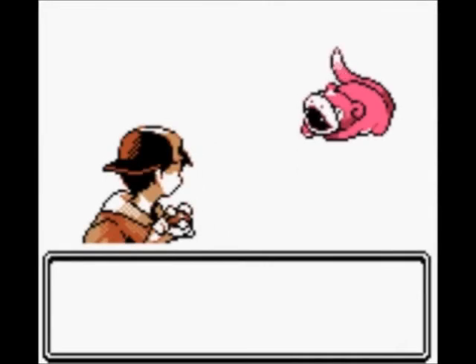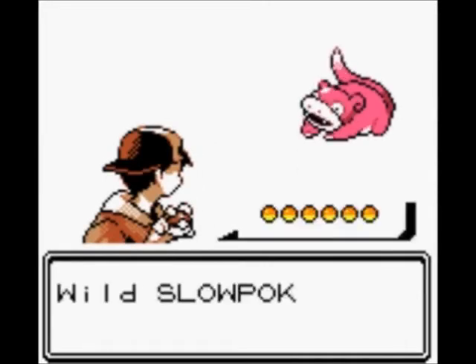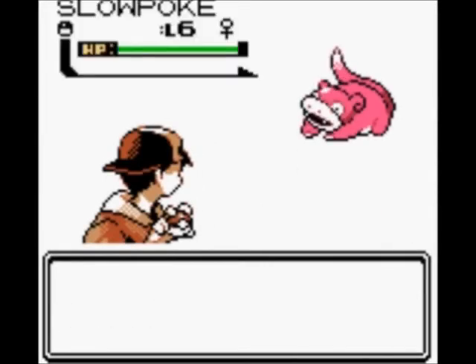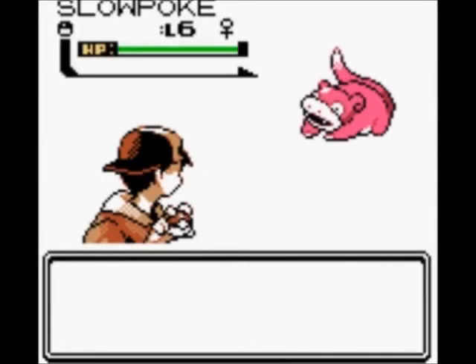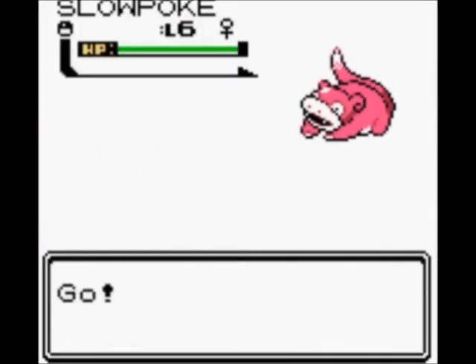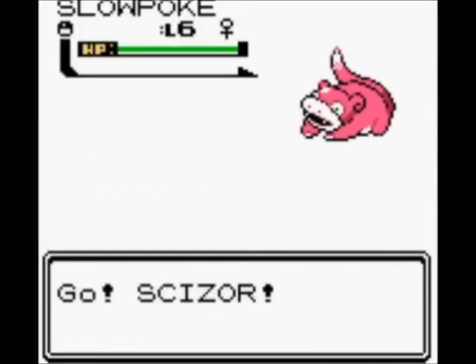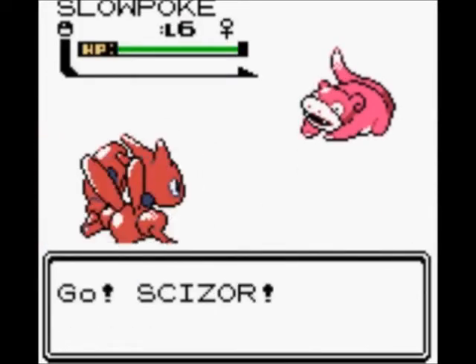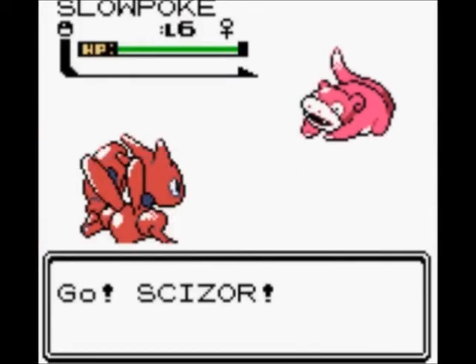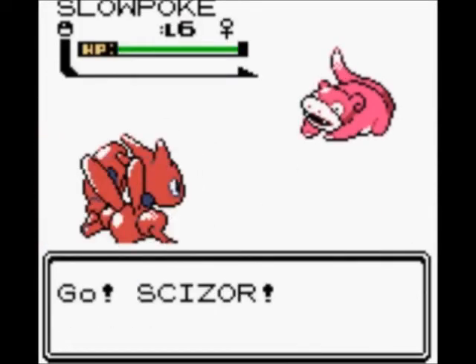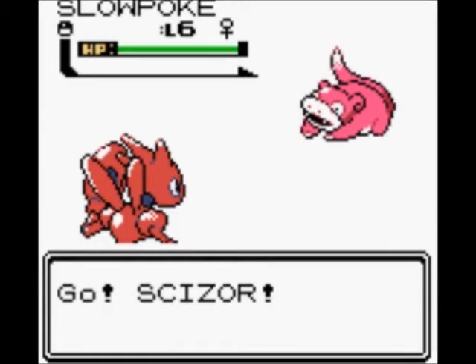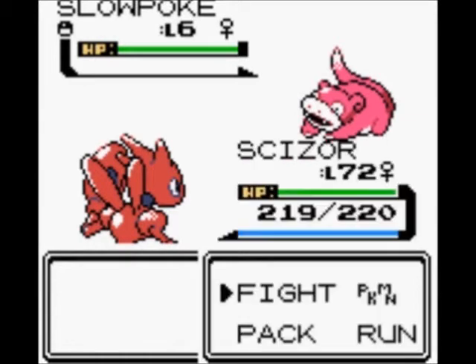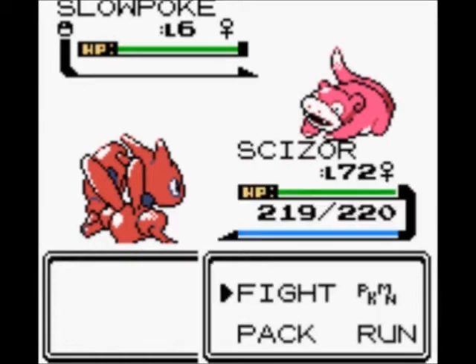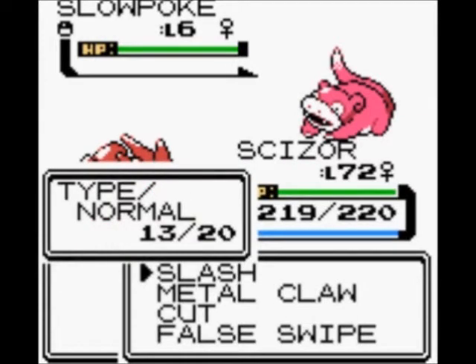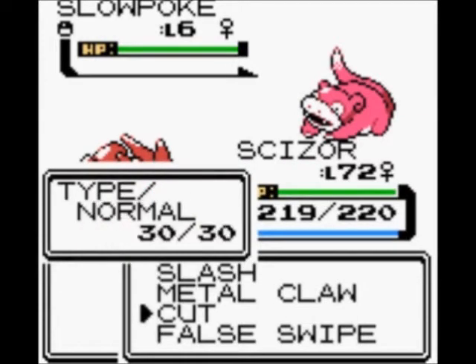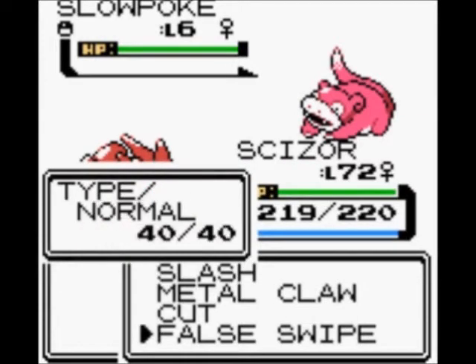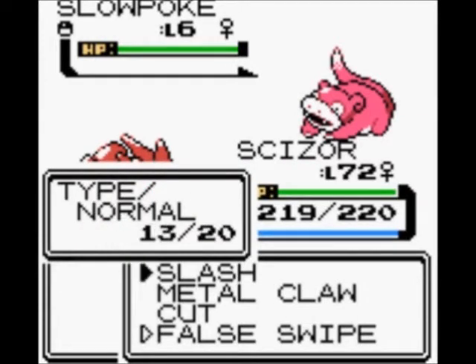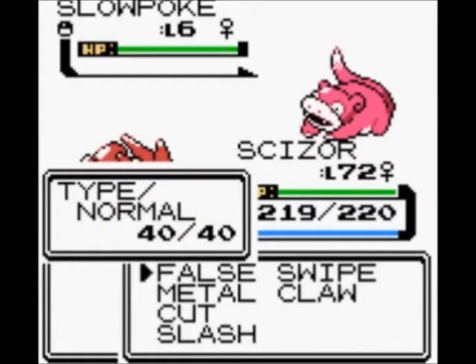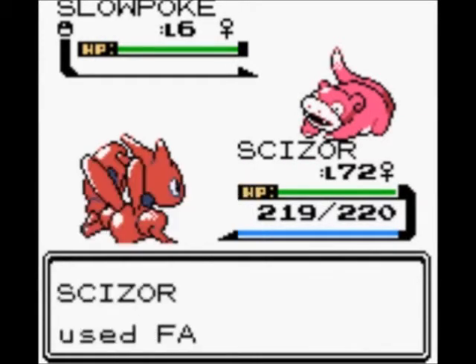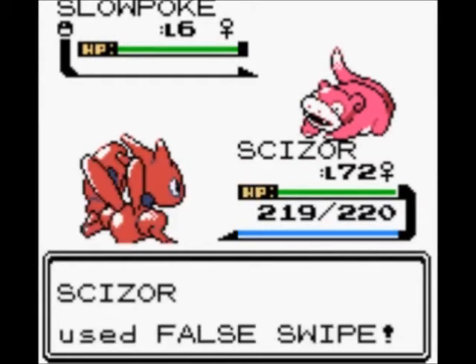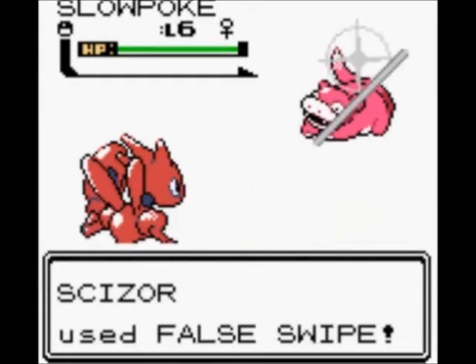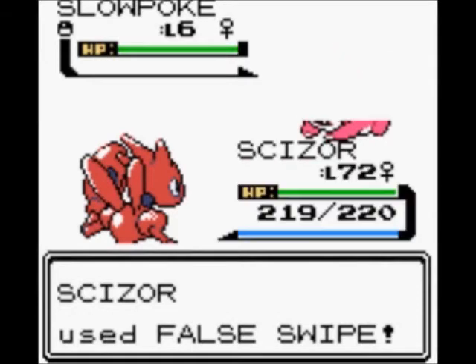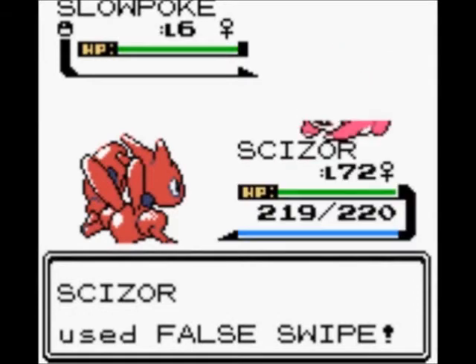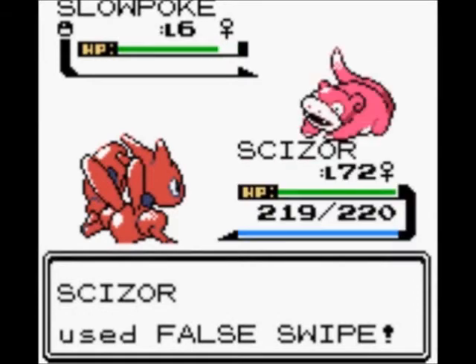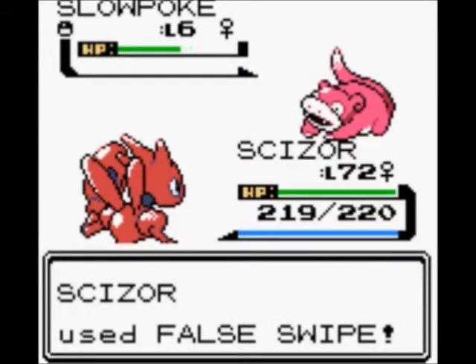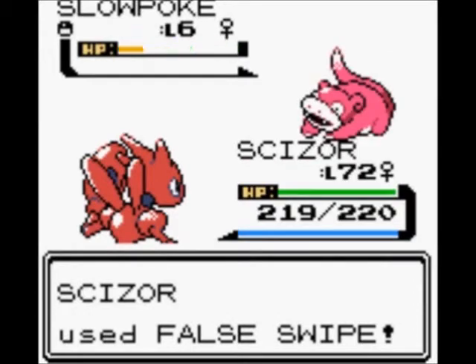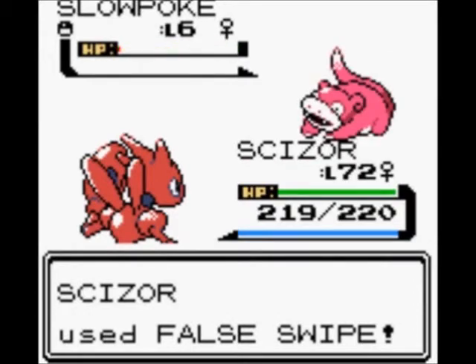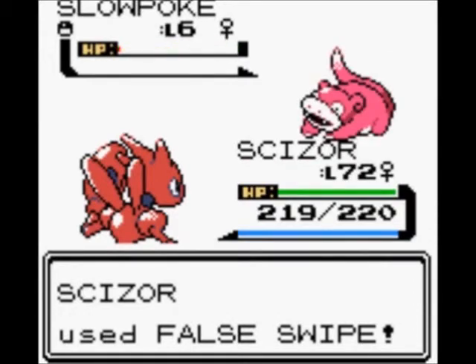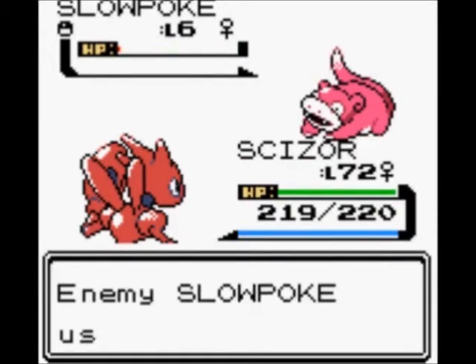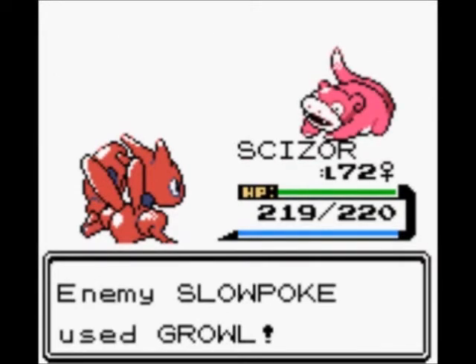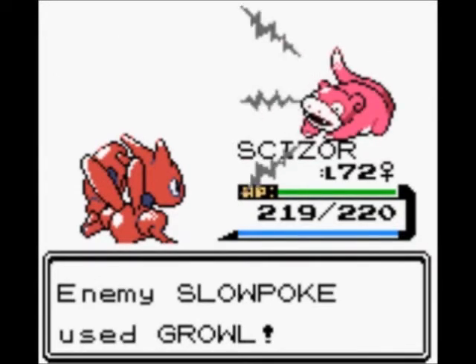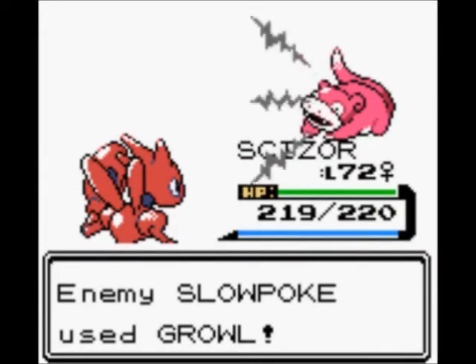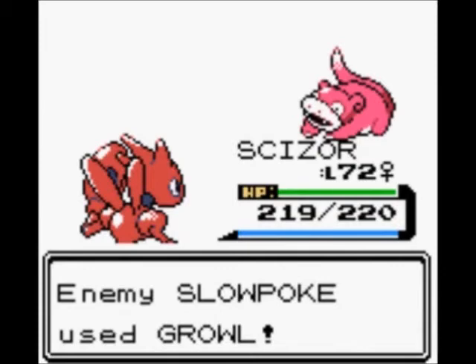Remember these guys? Yeah, level 6 — not much. But we still need to catch a second Slowpoke to evolve it. We really don't need to attack it though. It's level 6 and an Ultra Ball will catch it in 1, 2, 3 — which is how many times the ball must shake.